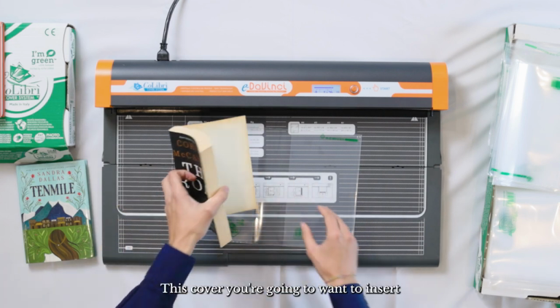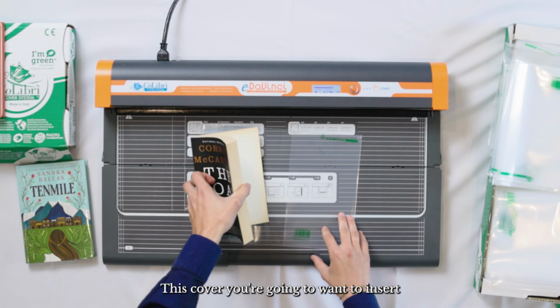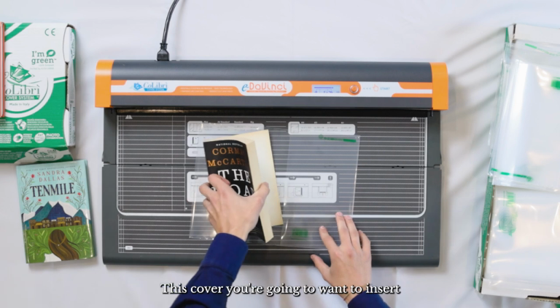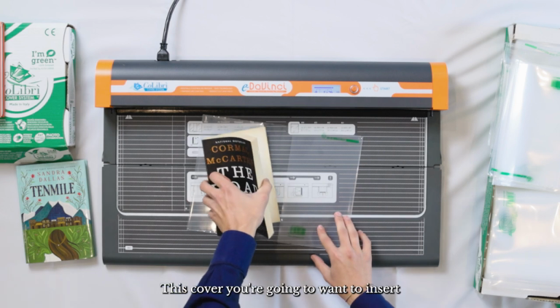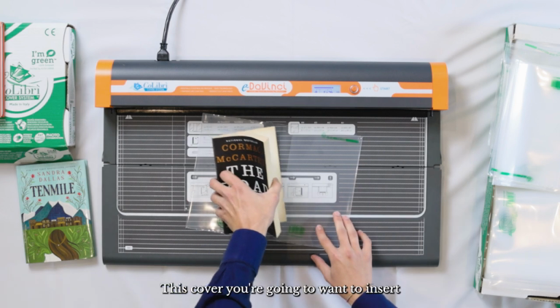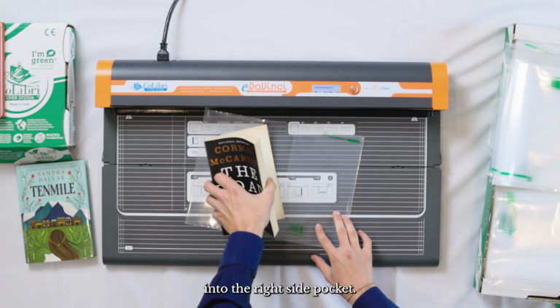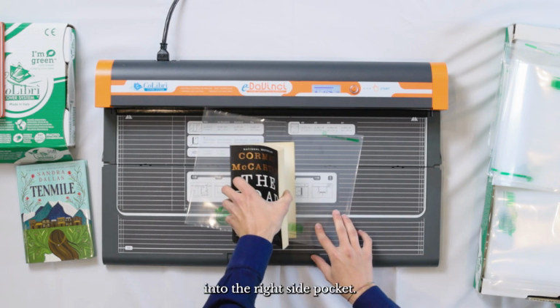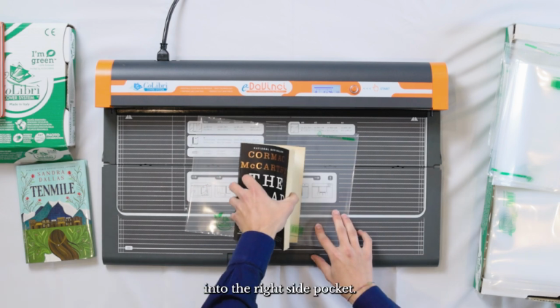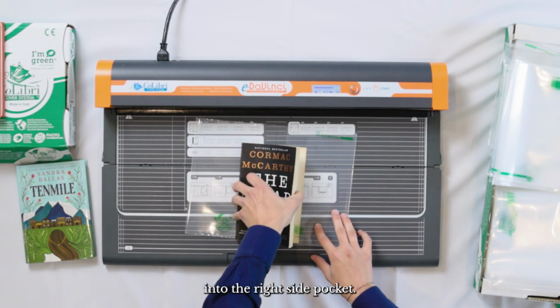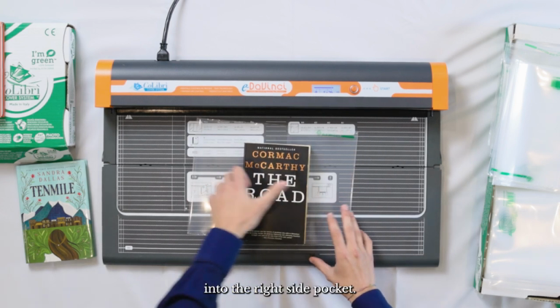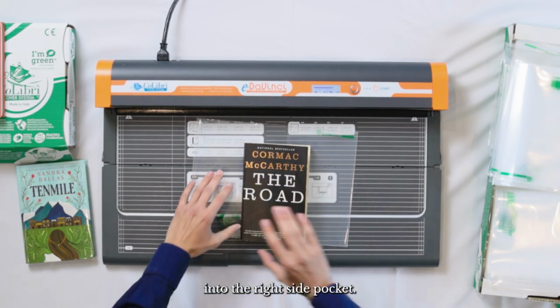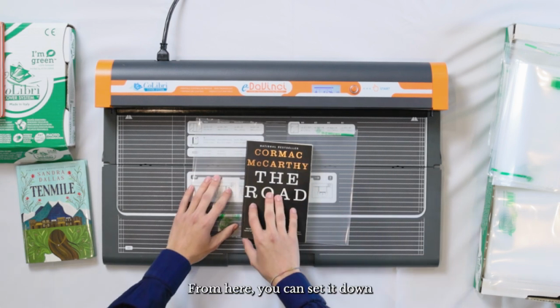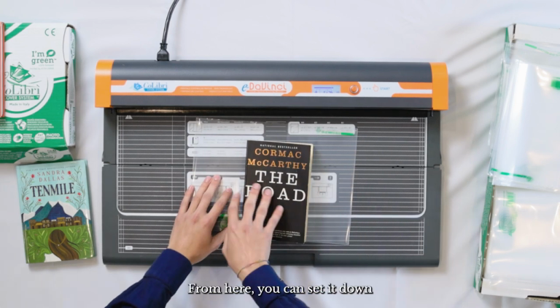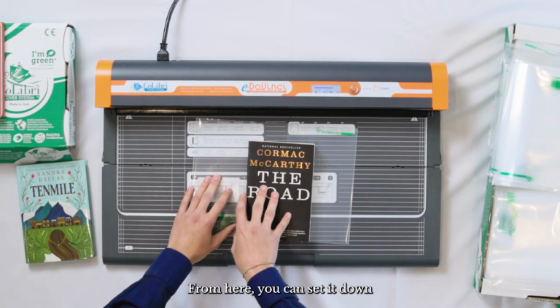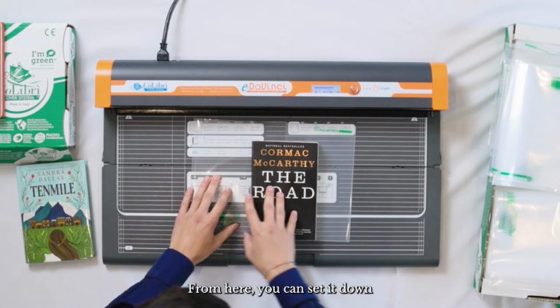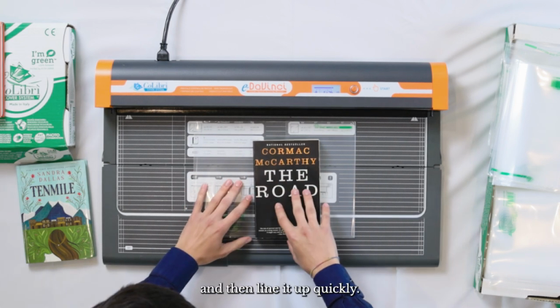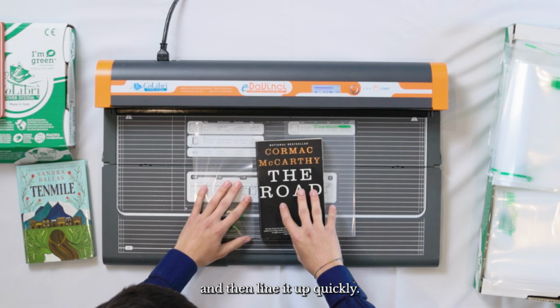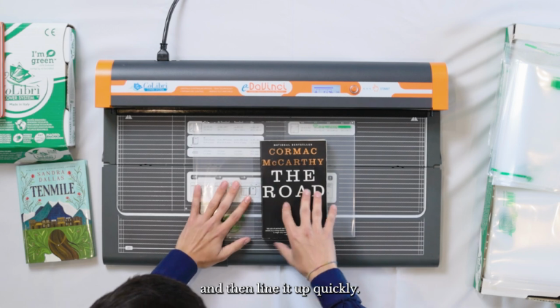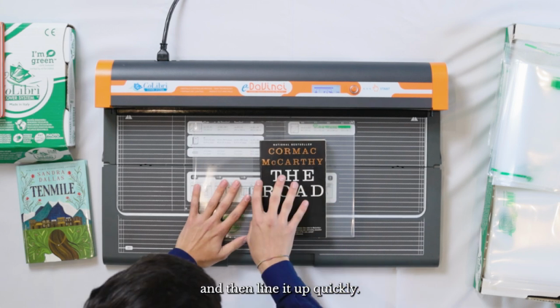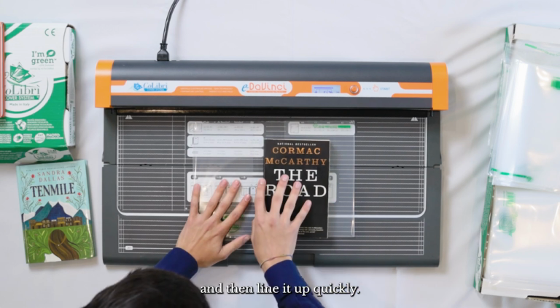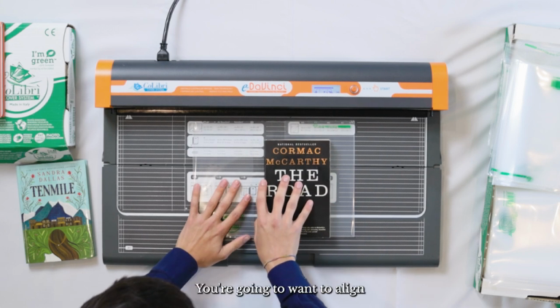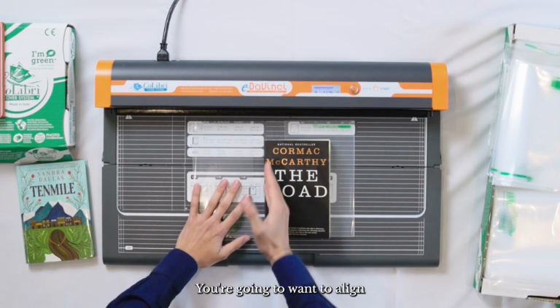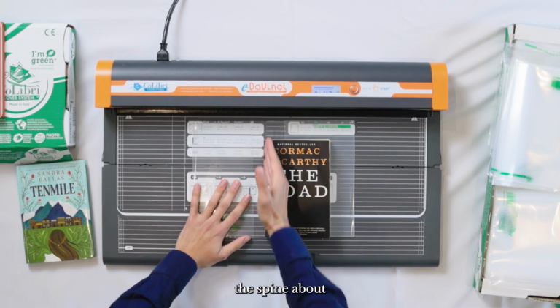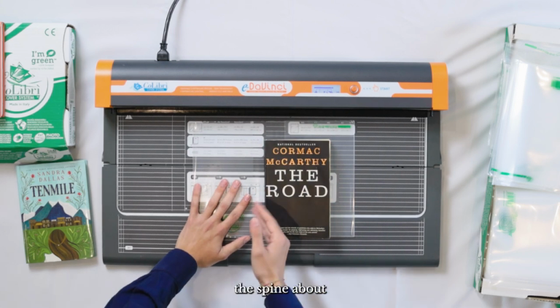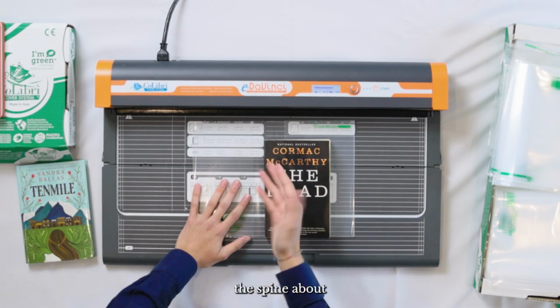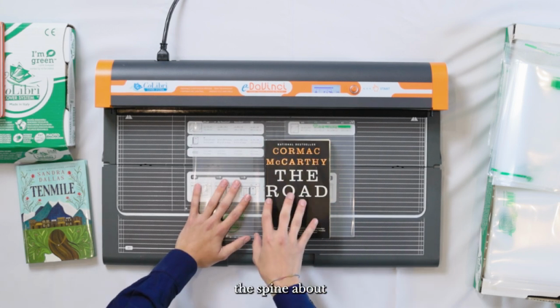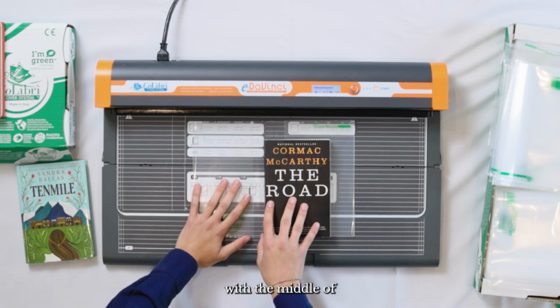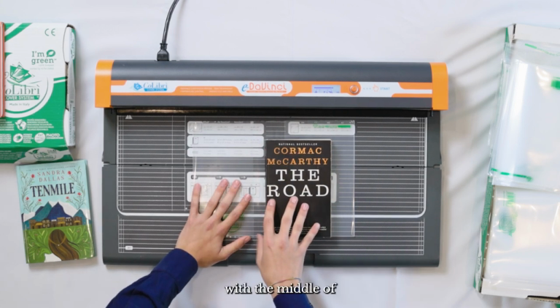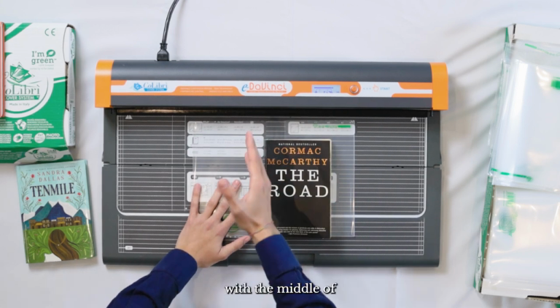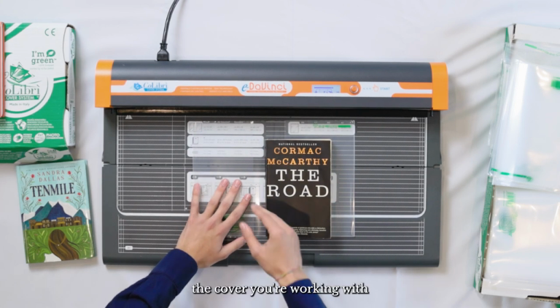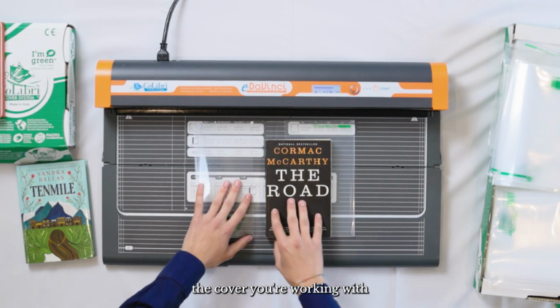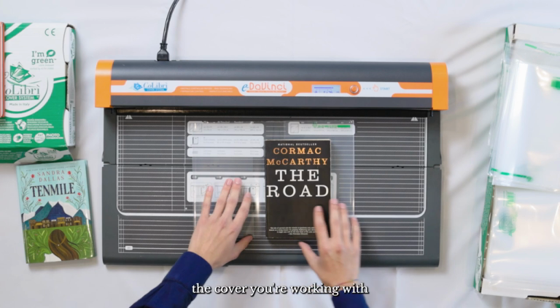This cover you're going to want to insert into the right side pocket. From here you can set it down and then line it up quickly. You're going to want to align the spine about with the middle of the cover you're working with.